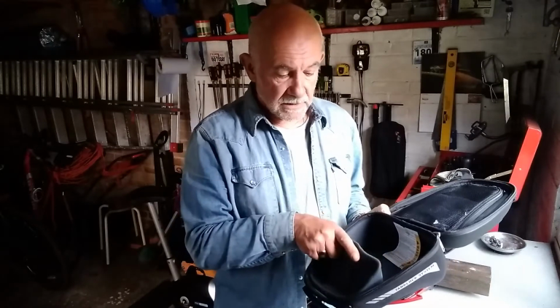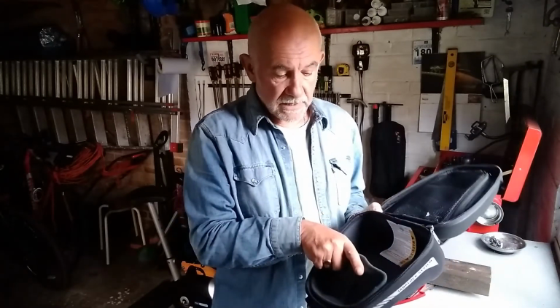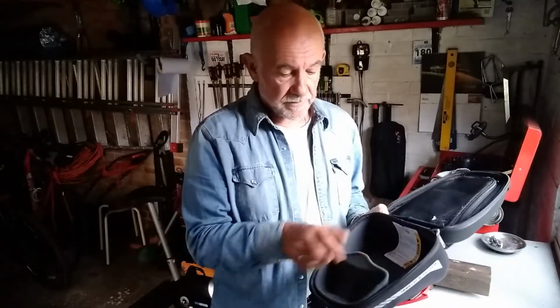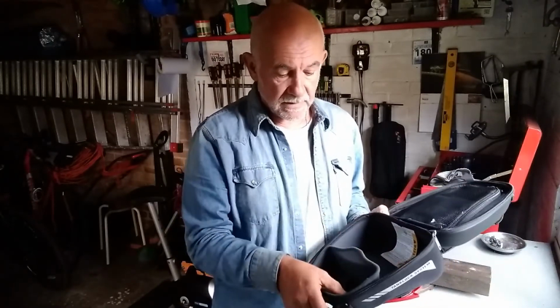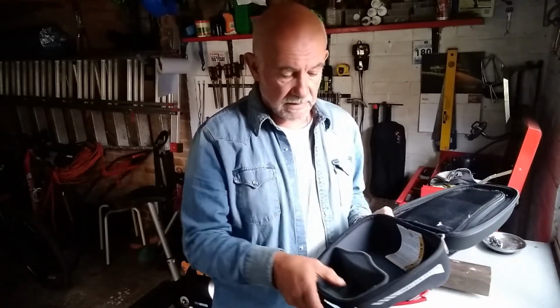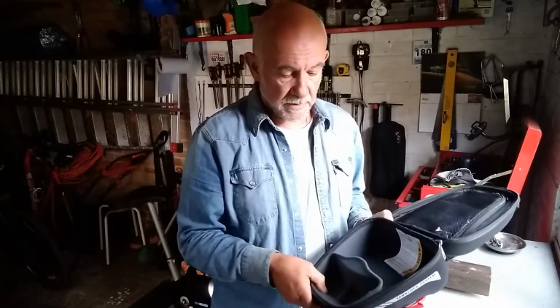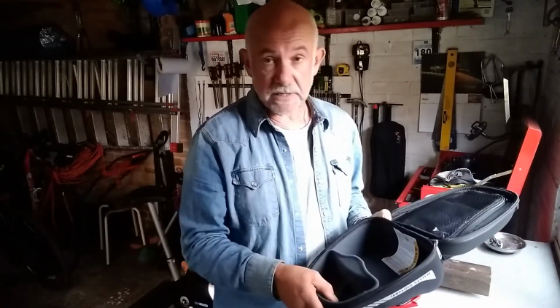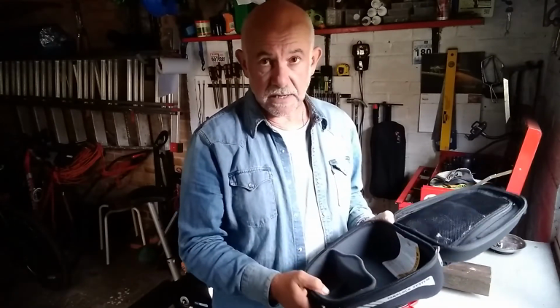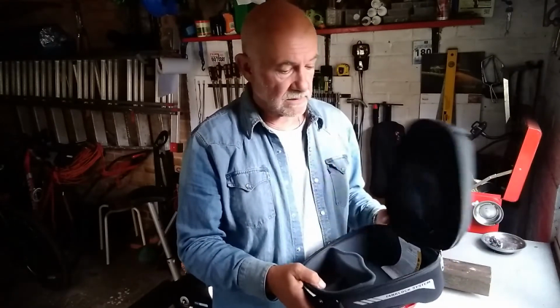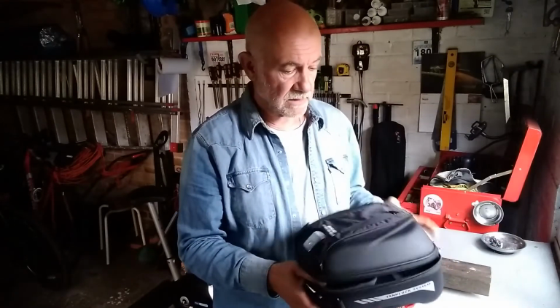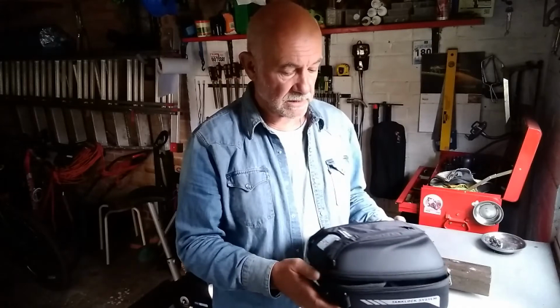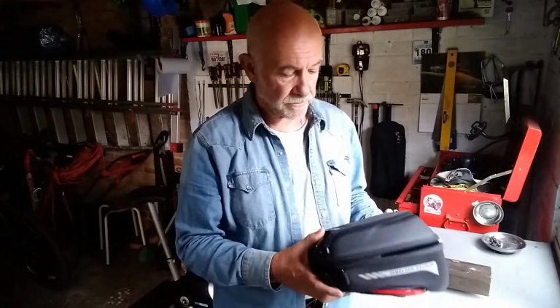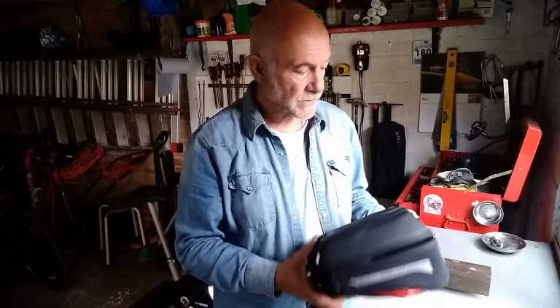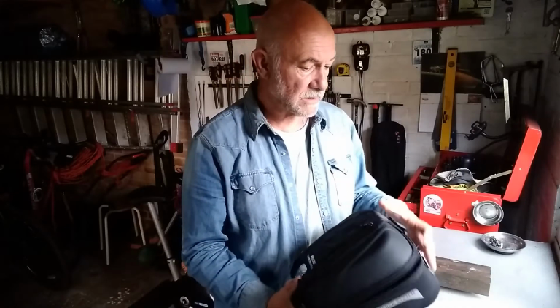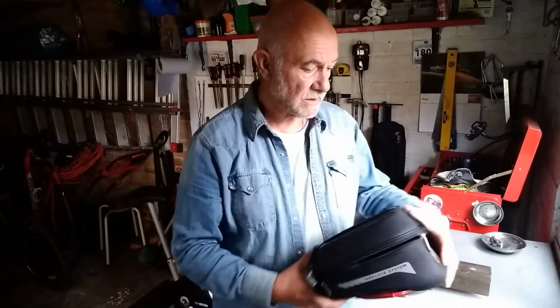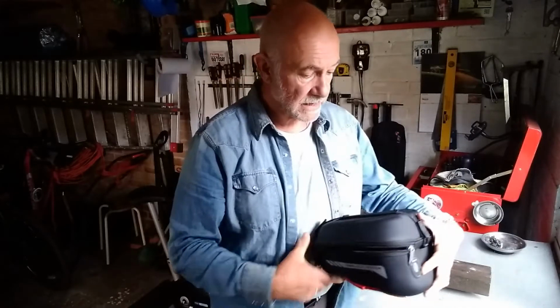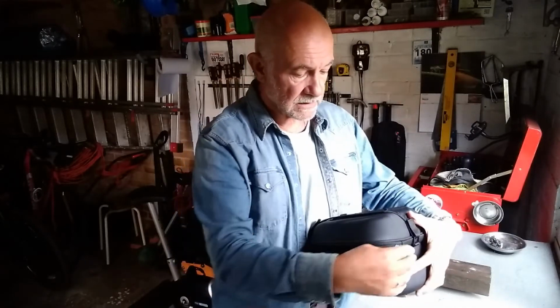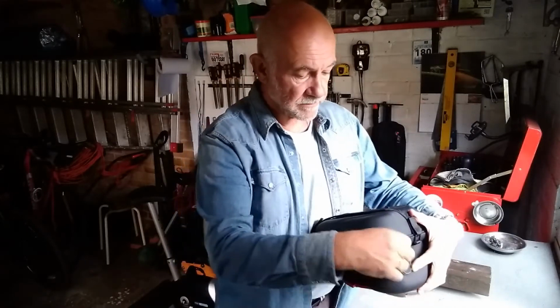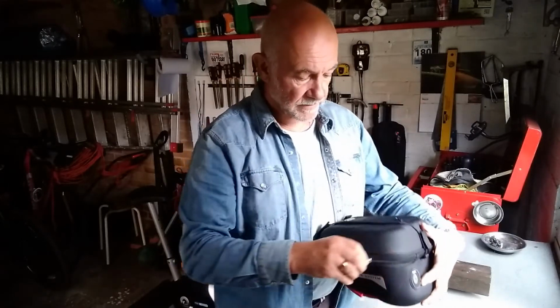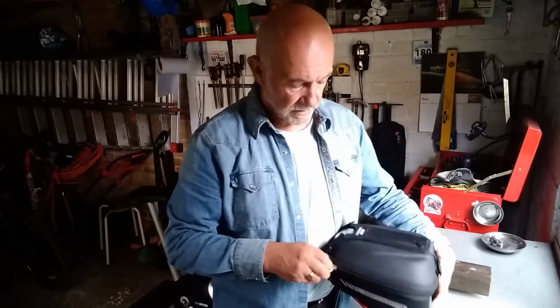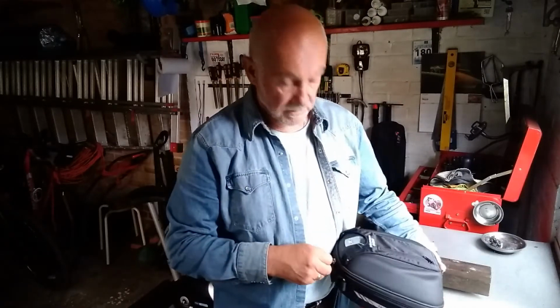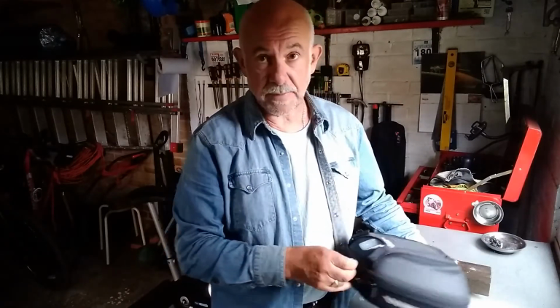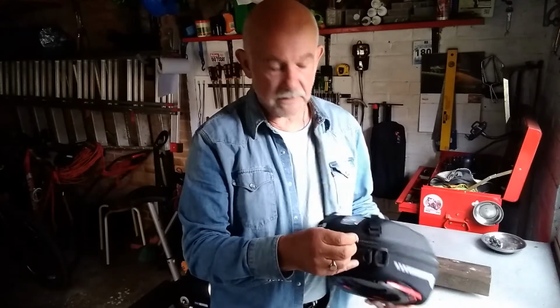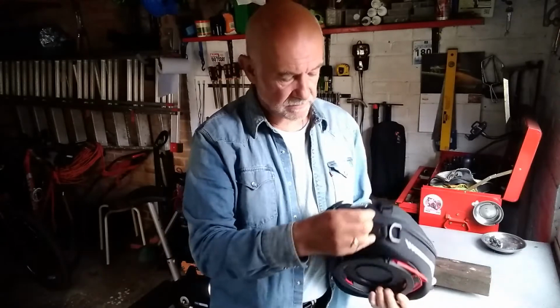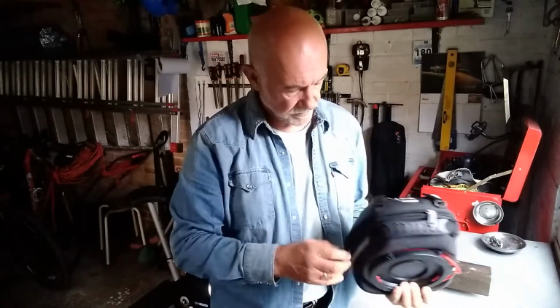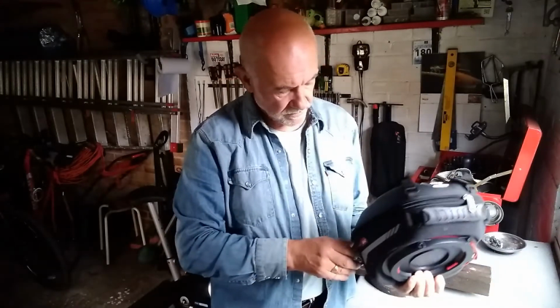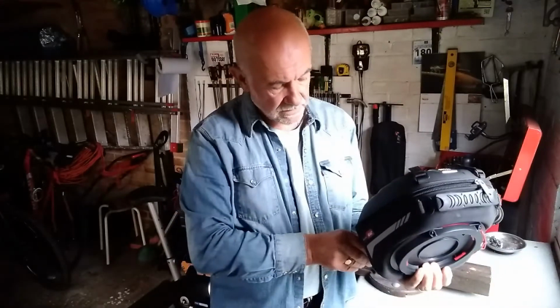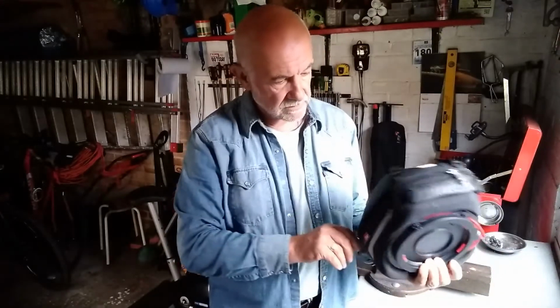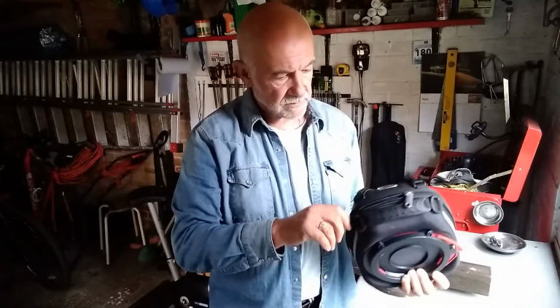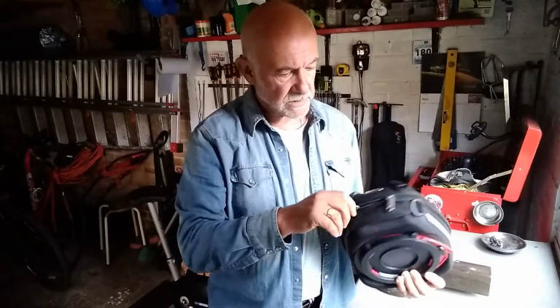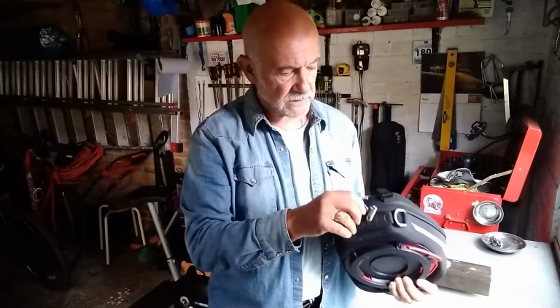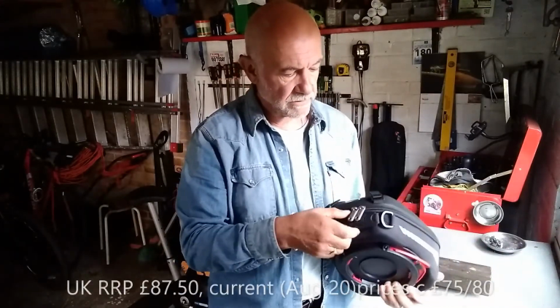Am I impressed? Yes. Has it done what I expected it to do? Yes. Expensive? Yes. But then most of this sort of technical gear is.